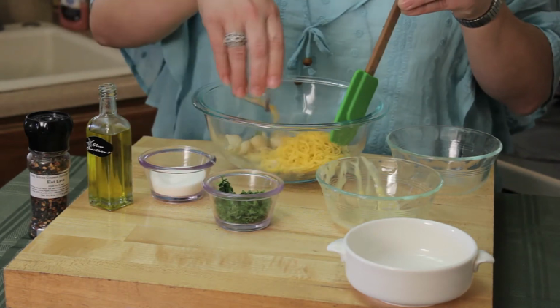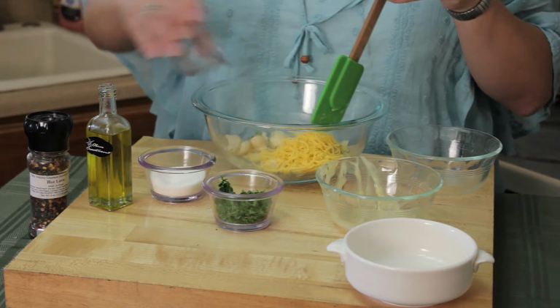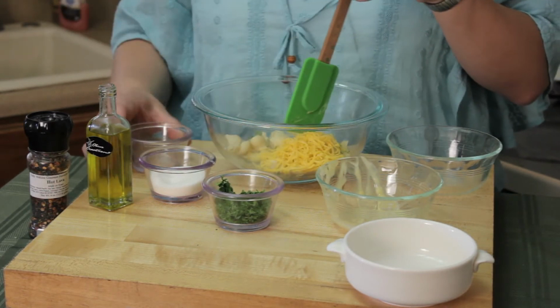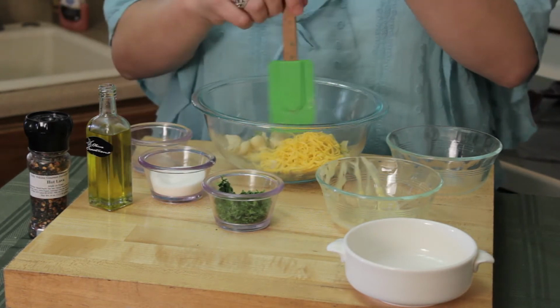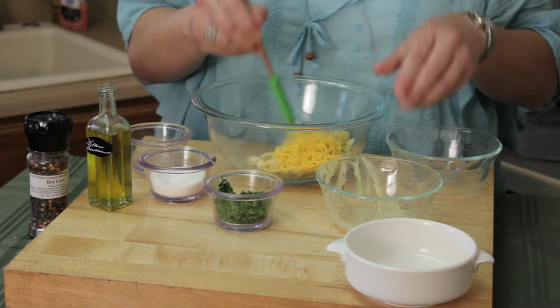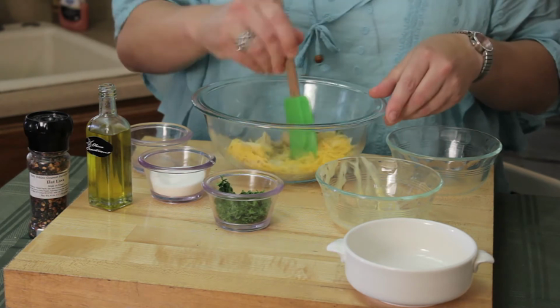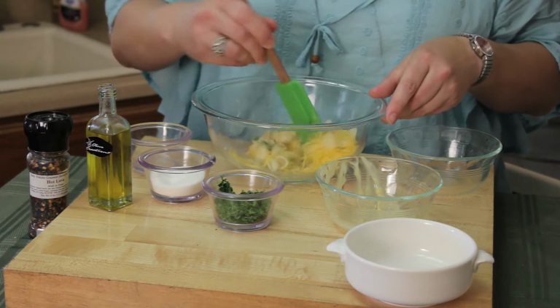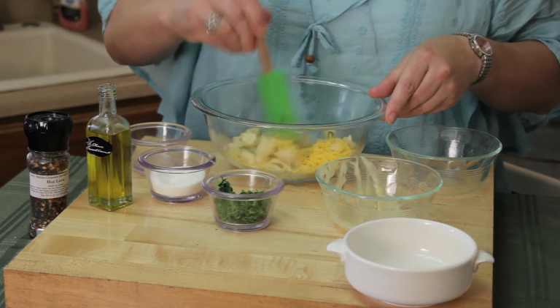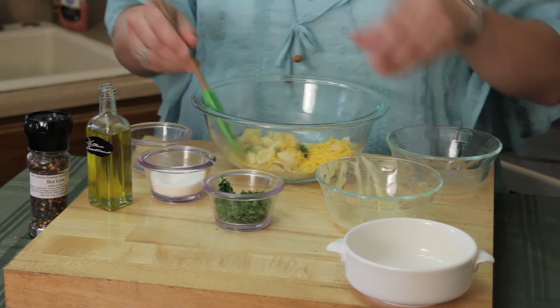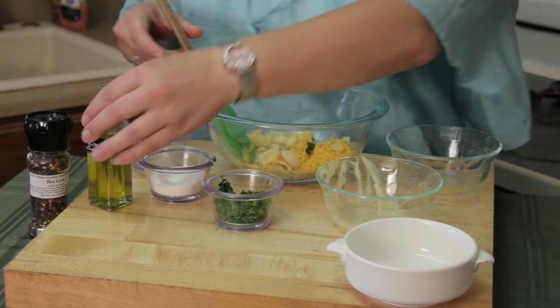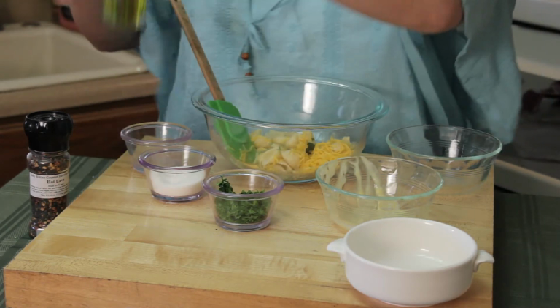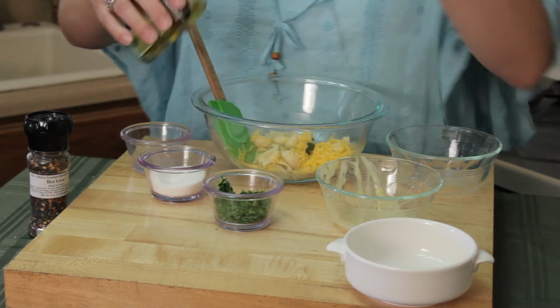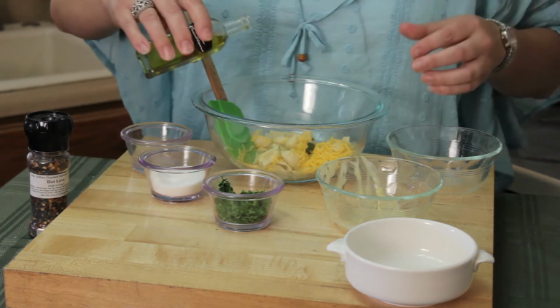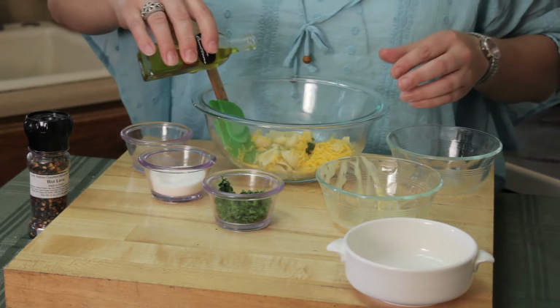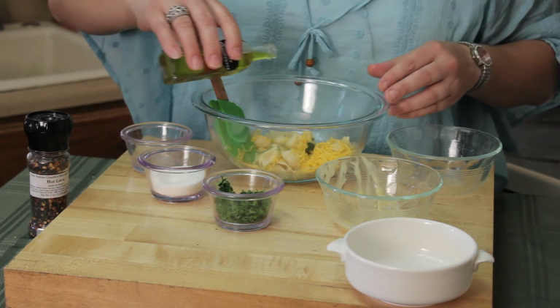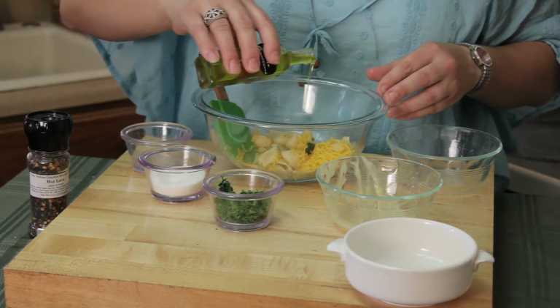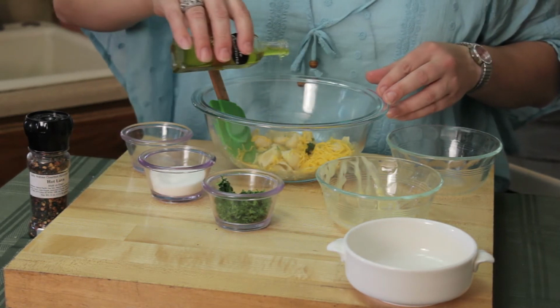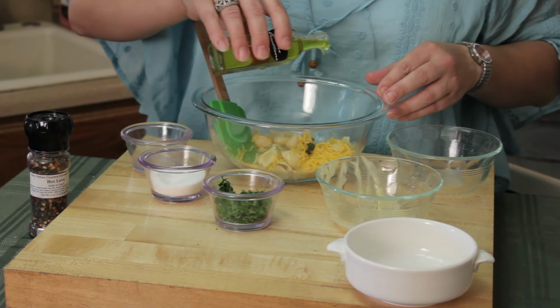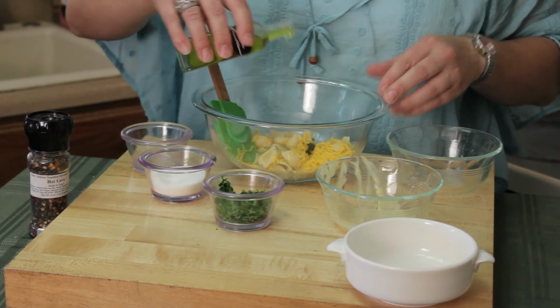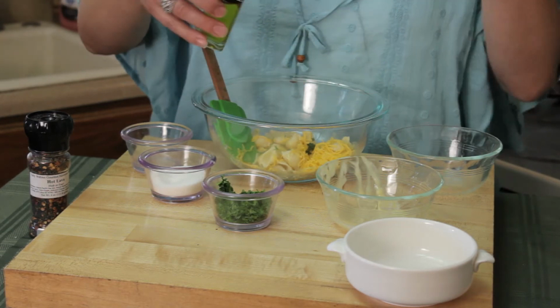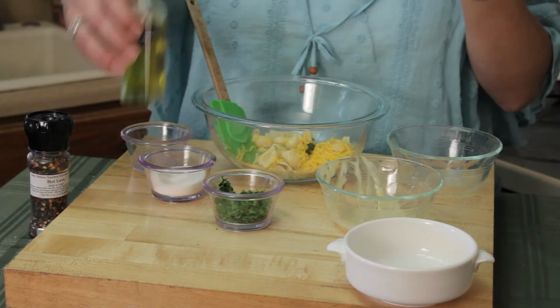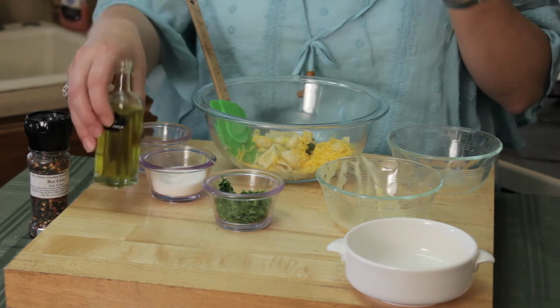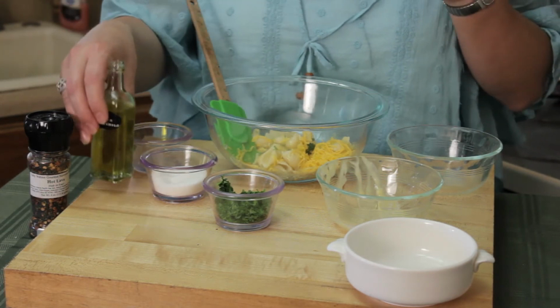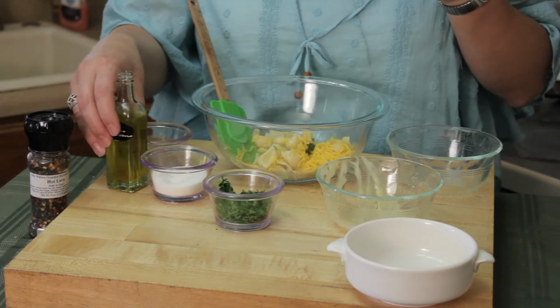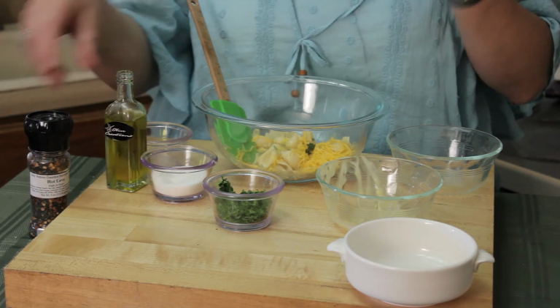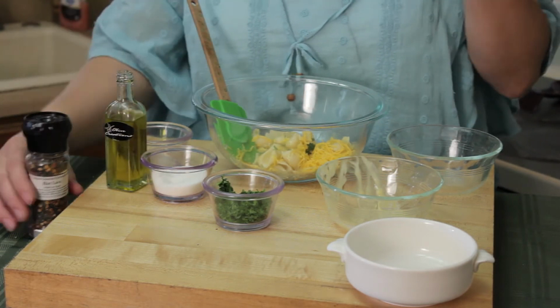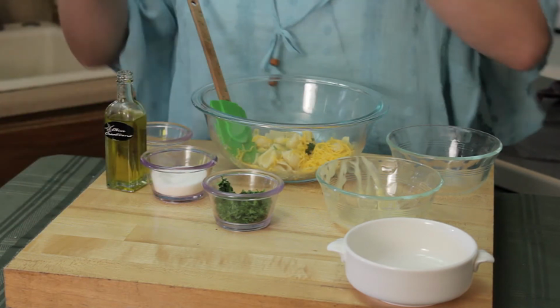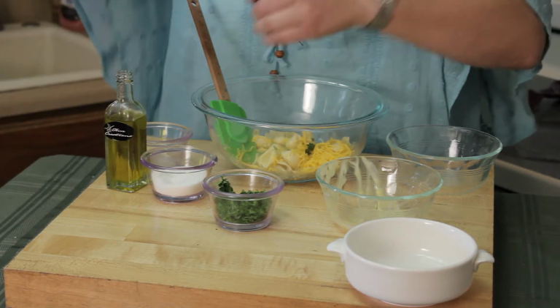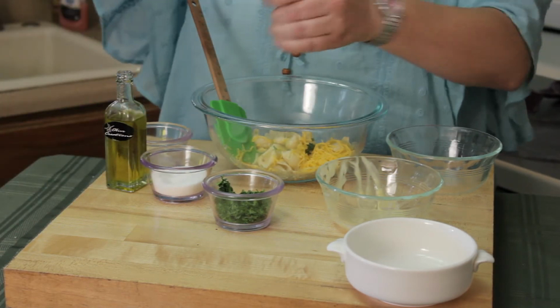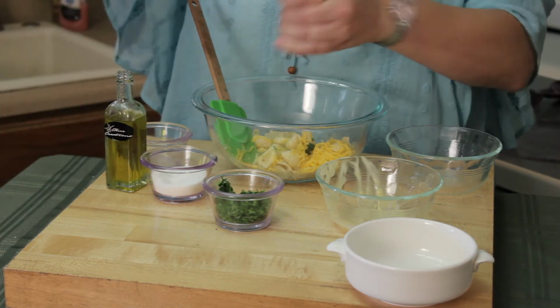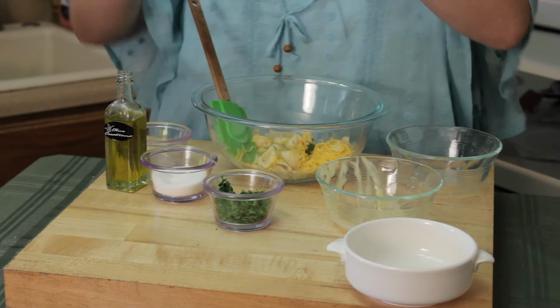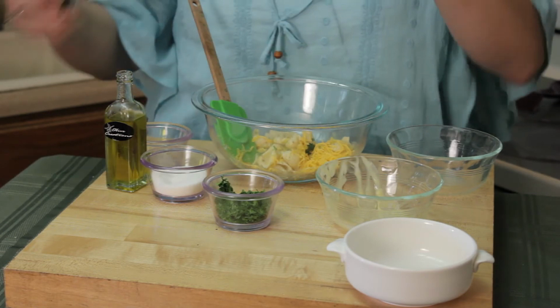Then some cheddar cheese. And we're going to hit it with a little bit of EVOO — that's just going to add a little bit of love and some yumminess to it instead of butter. And then some fresh cracked pepper.